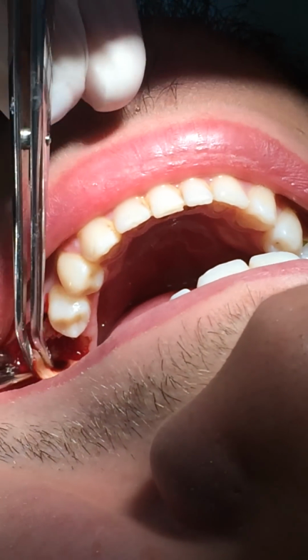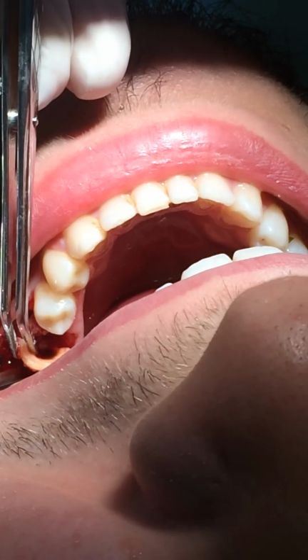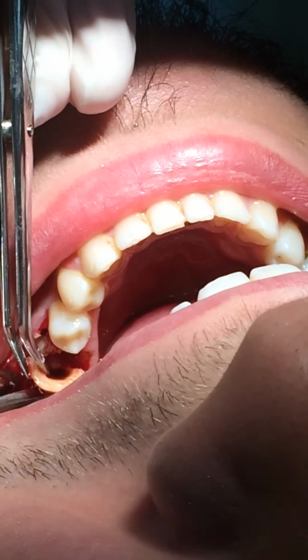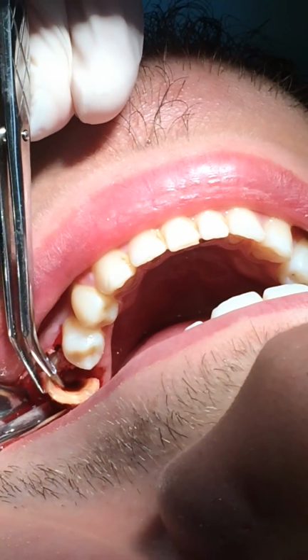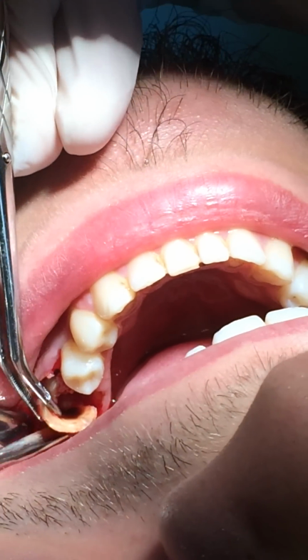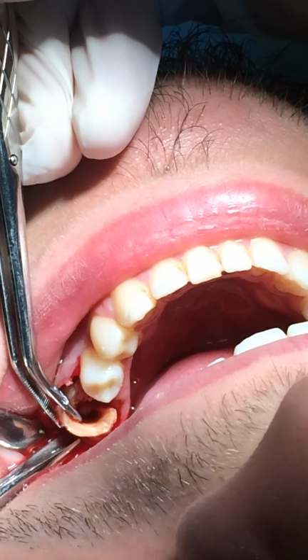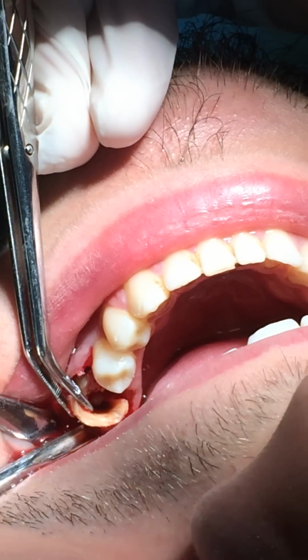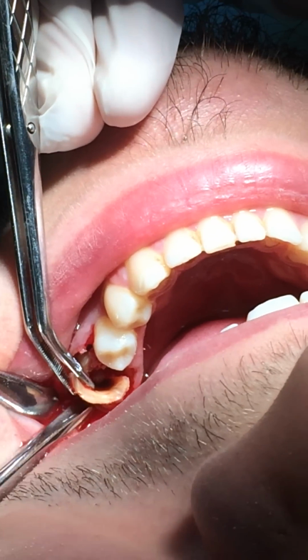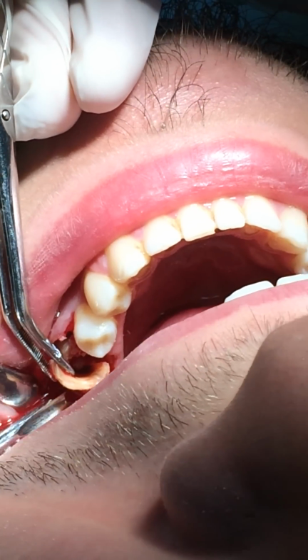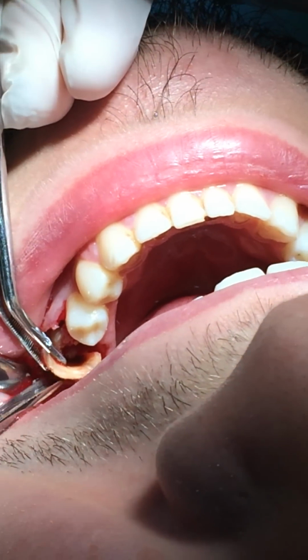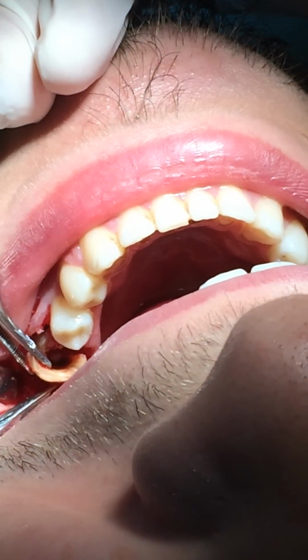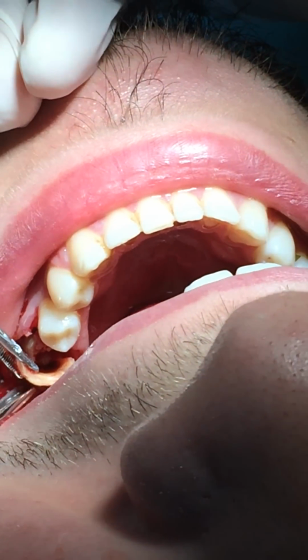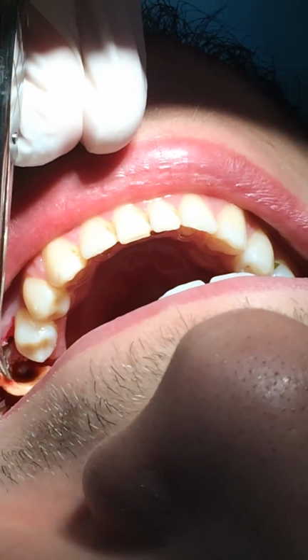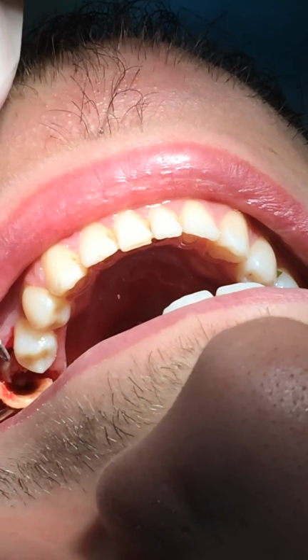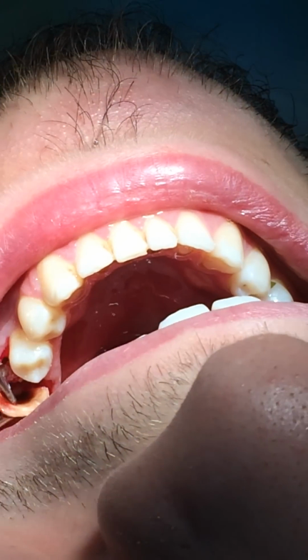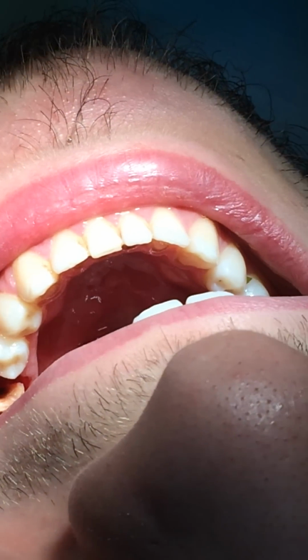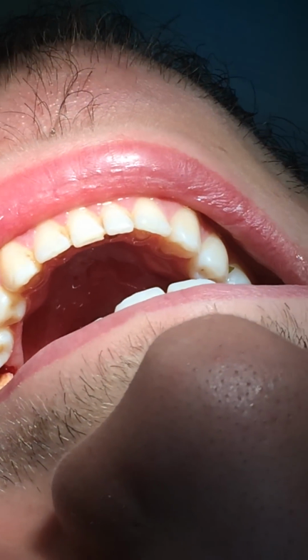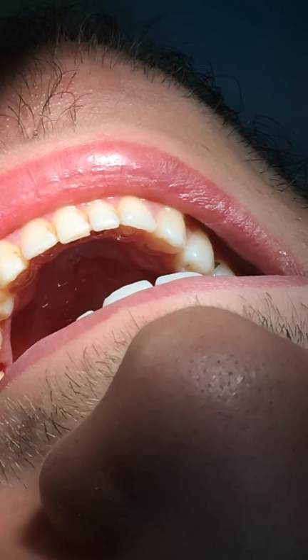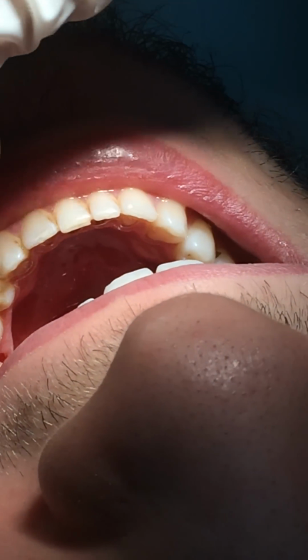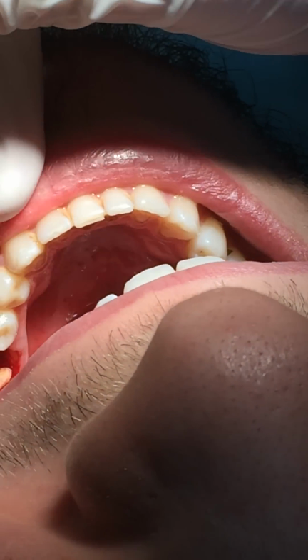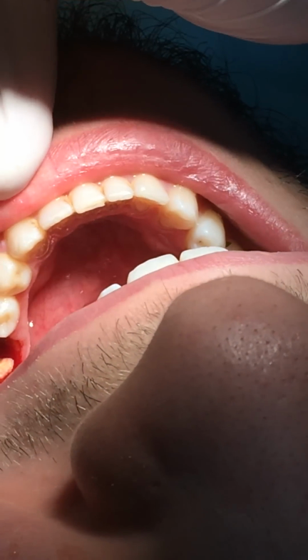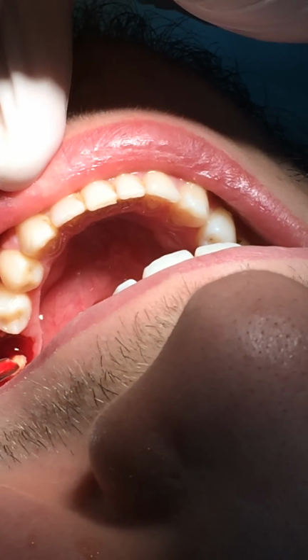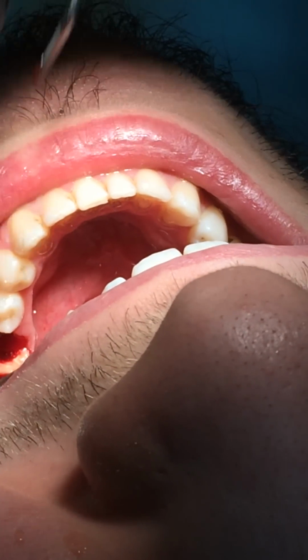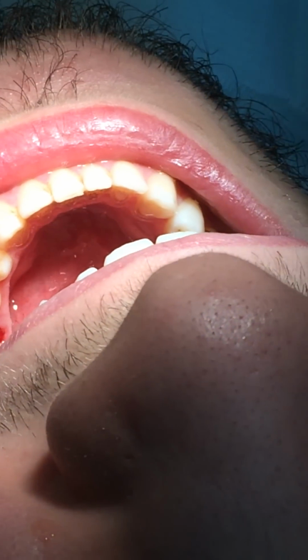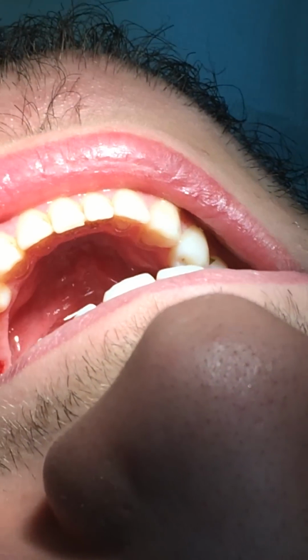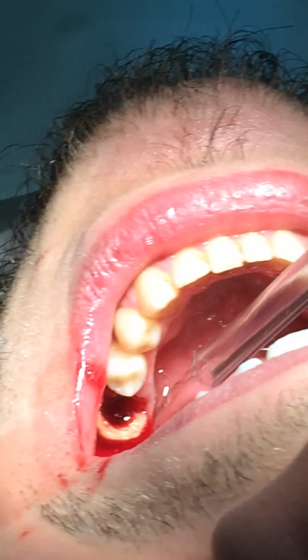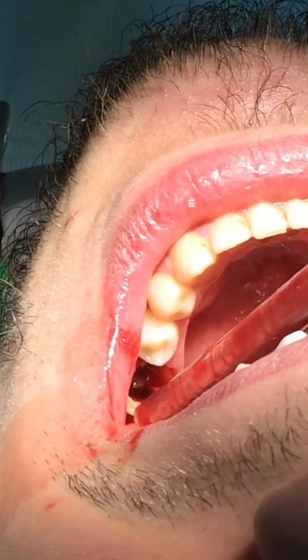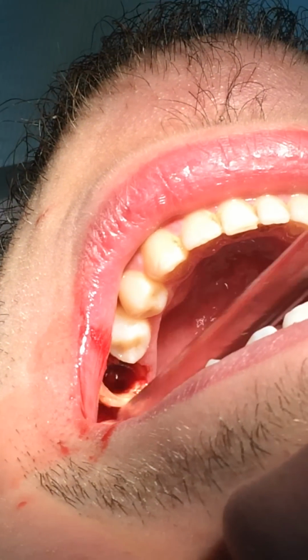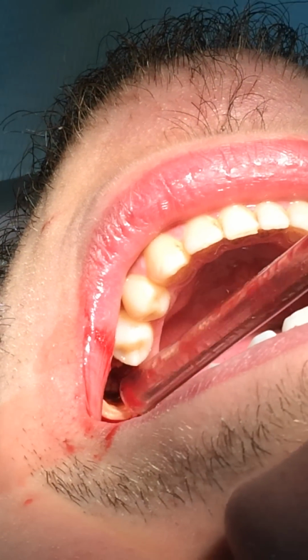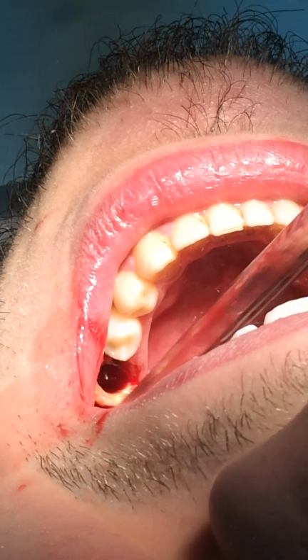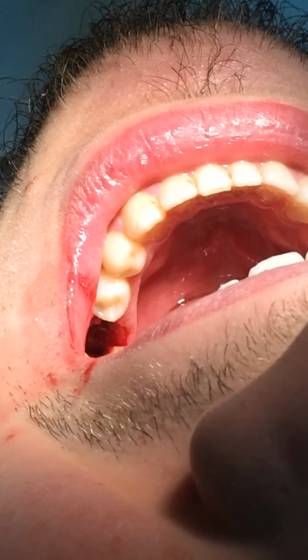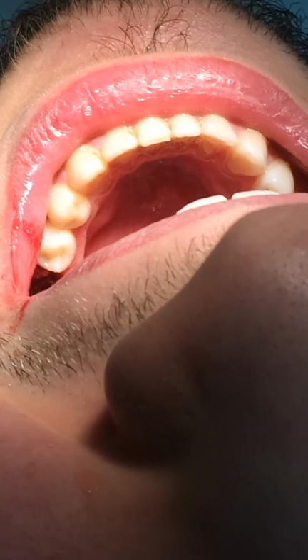So this is the easiest way to avoid any fracture of the alveolus. Can I have the forceps? Forceps. Yeah, this one, this one.